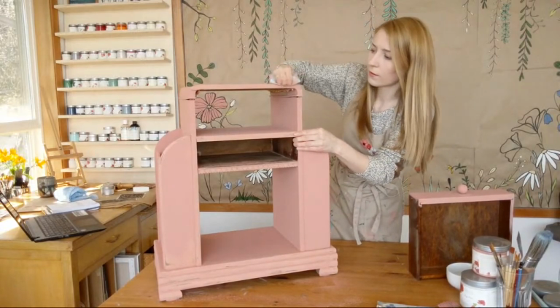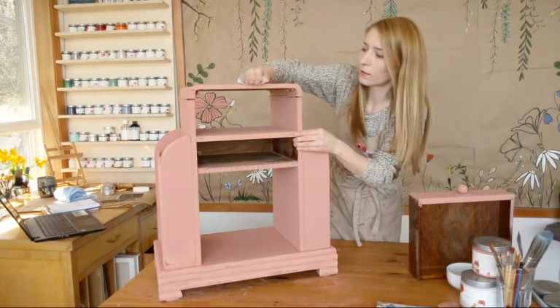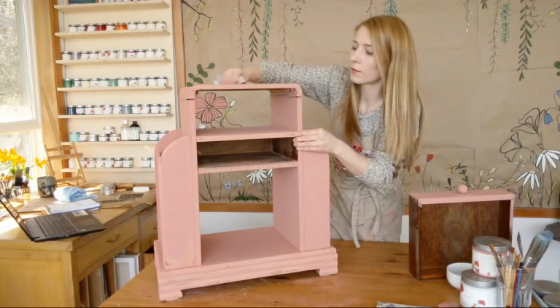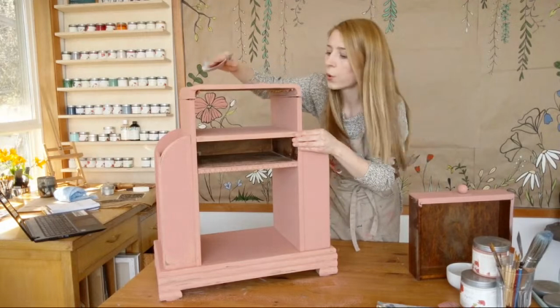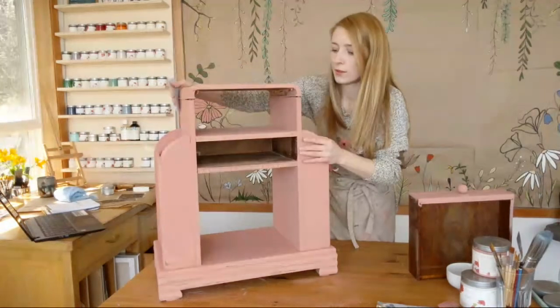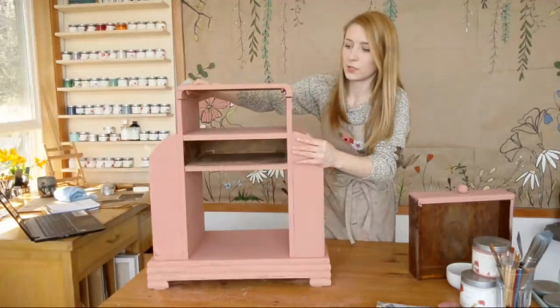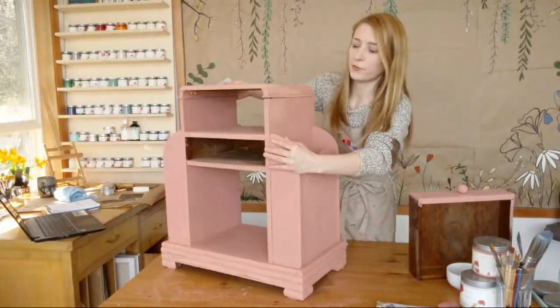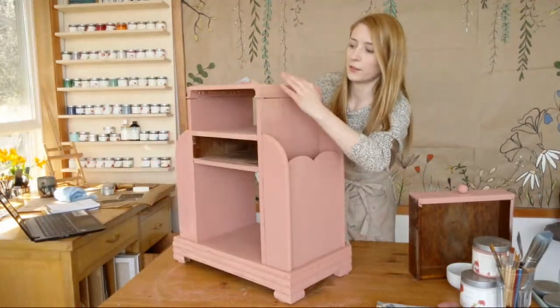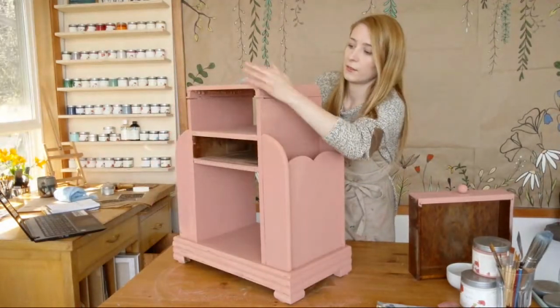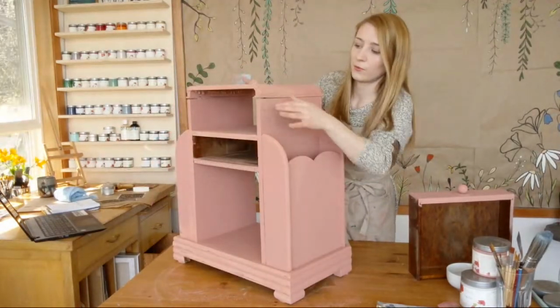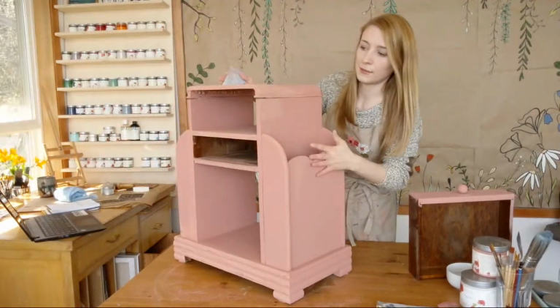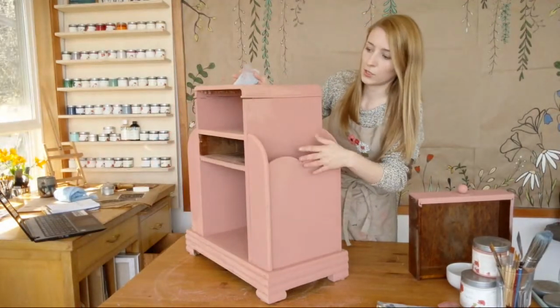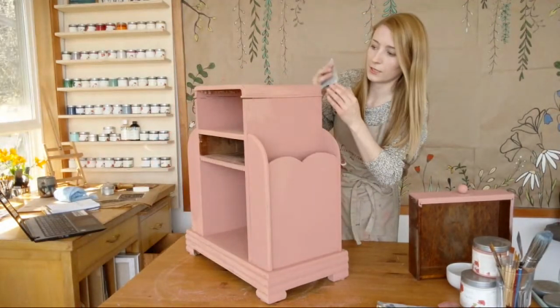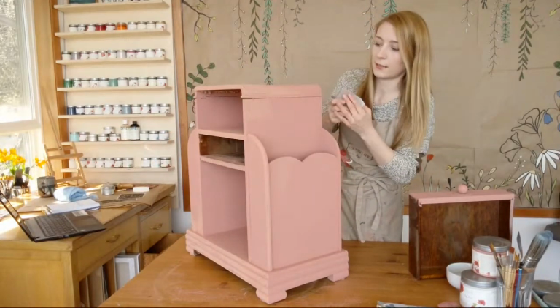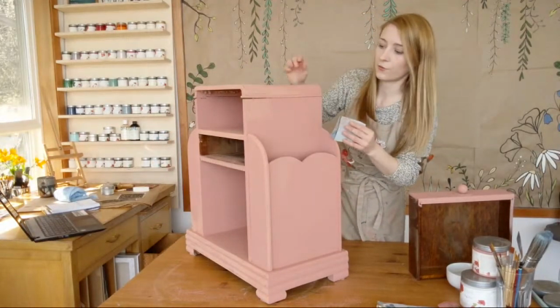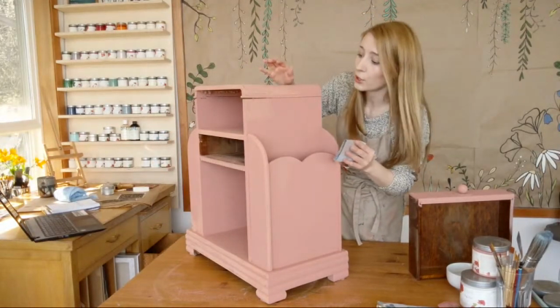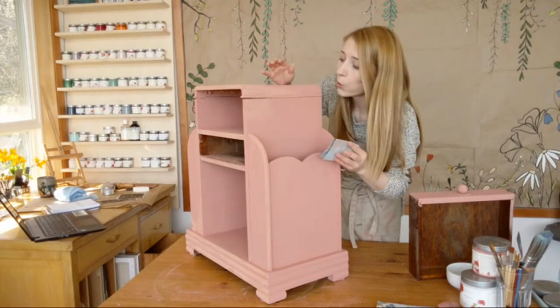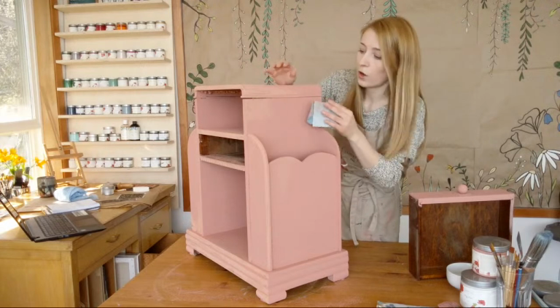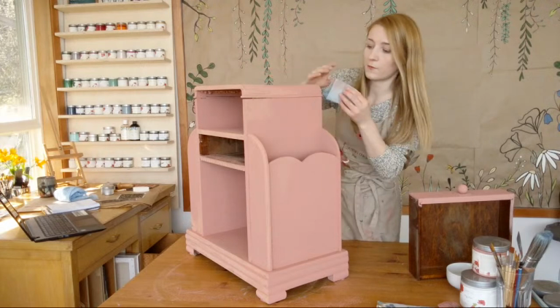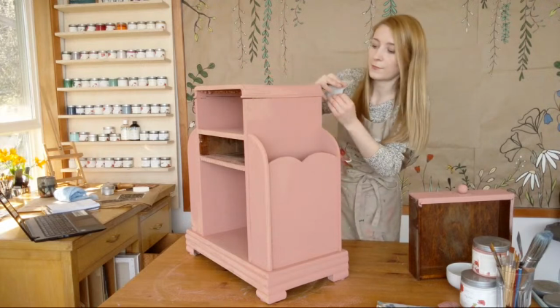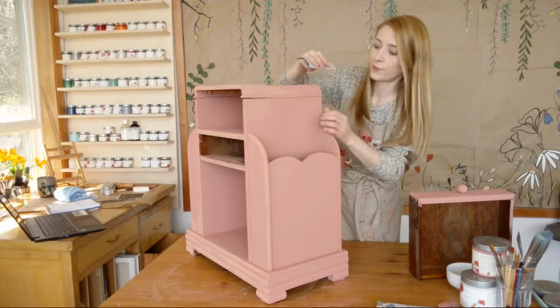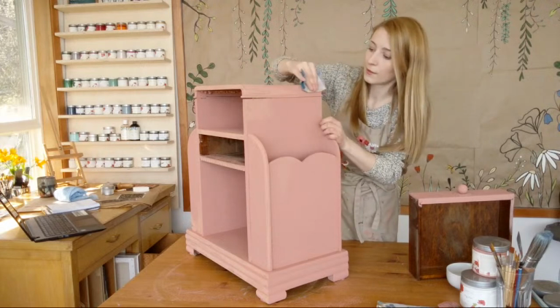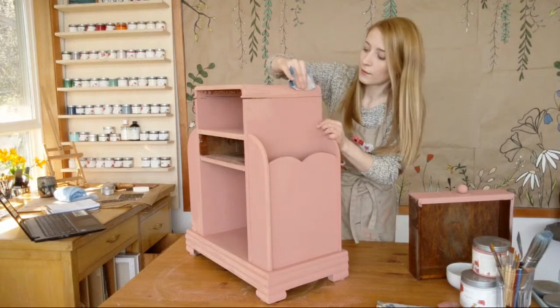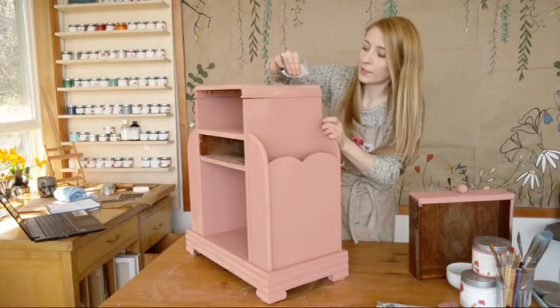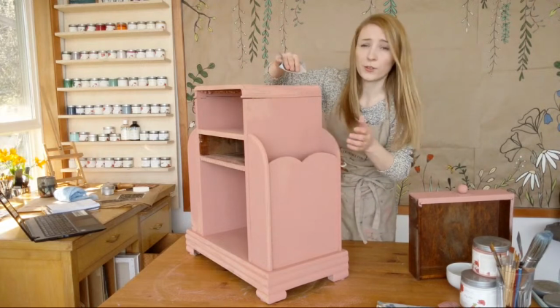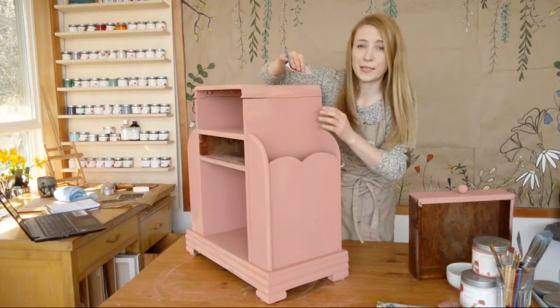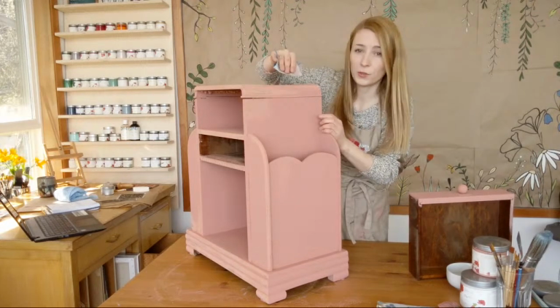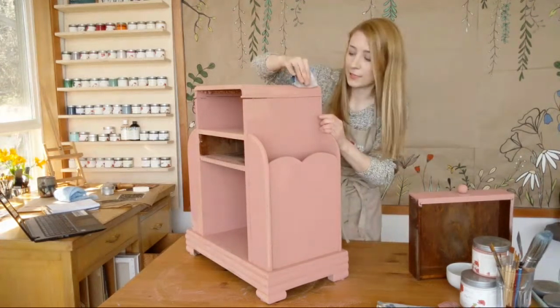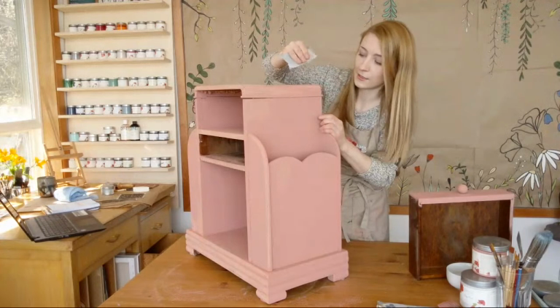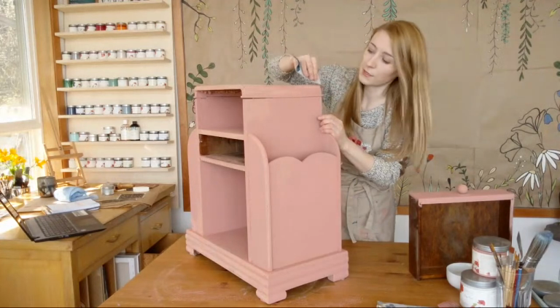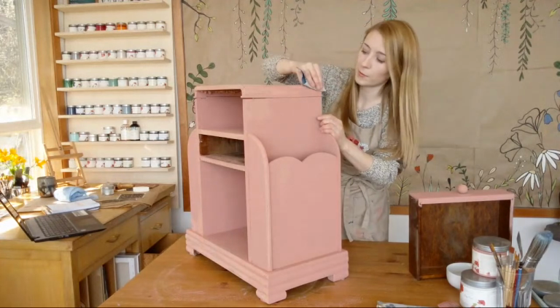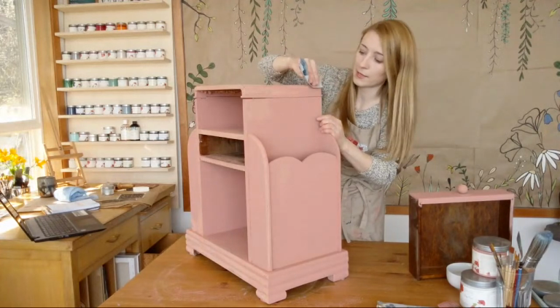I just love the random distressed effect on furniture — always a favorite. And then you also don't have to paint too perfectly because it's supposed to be a little messy.